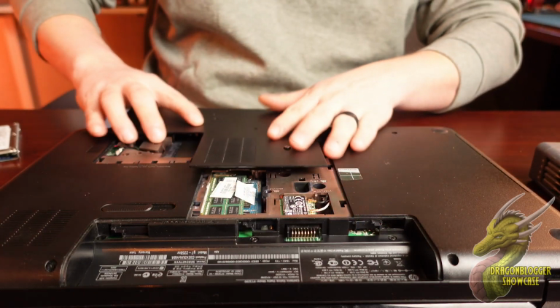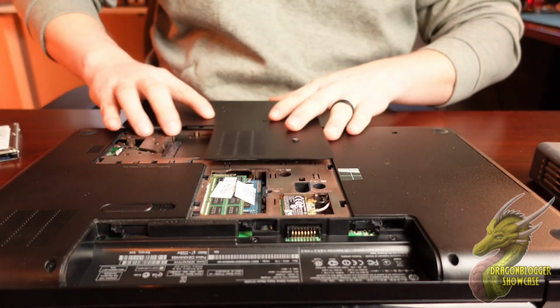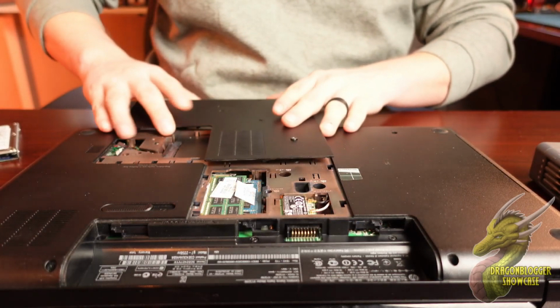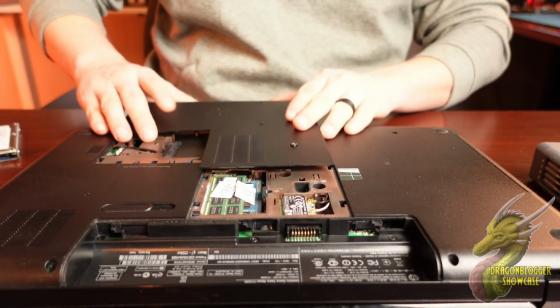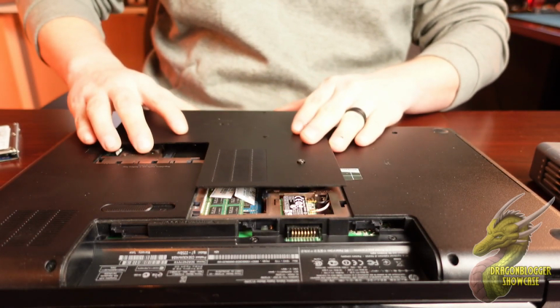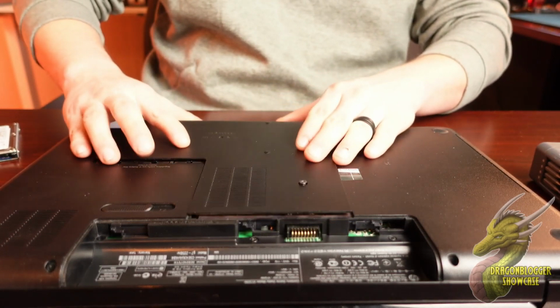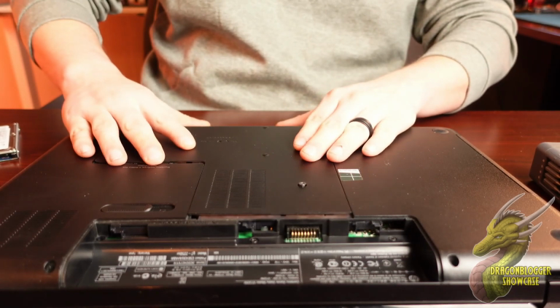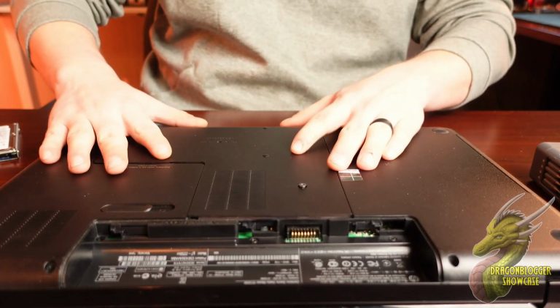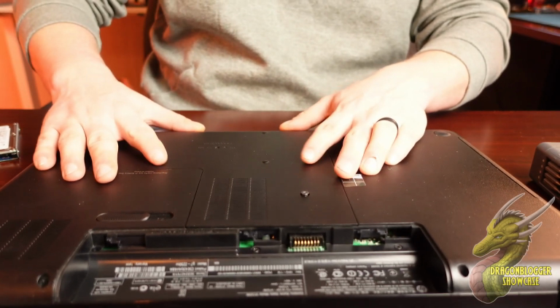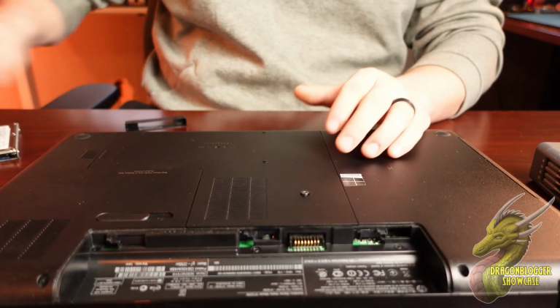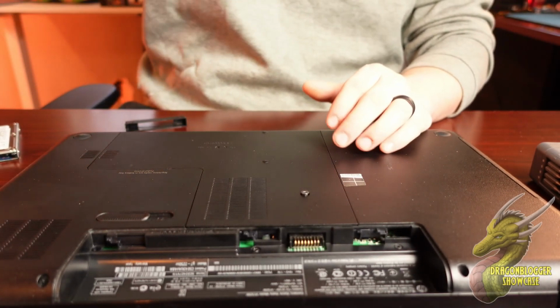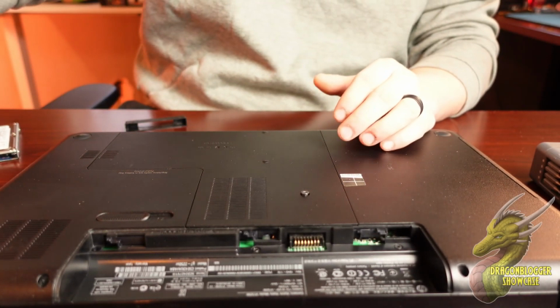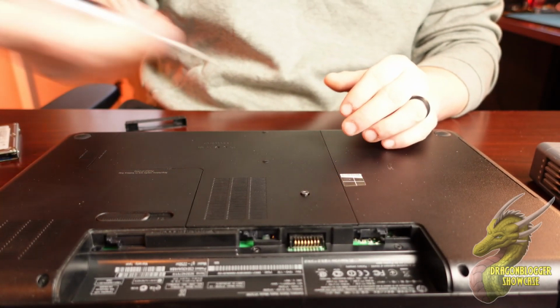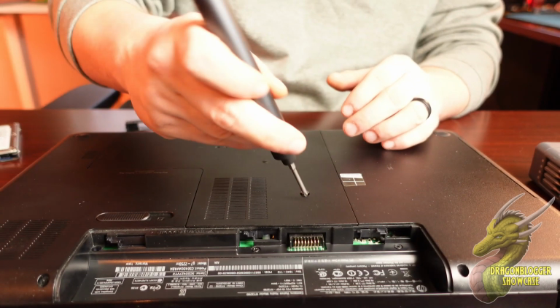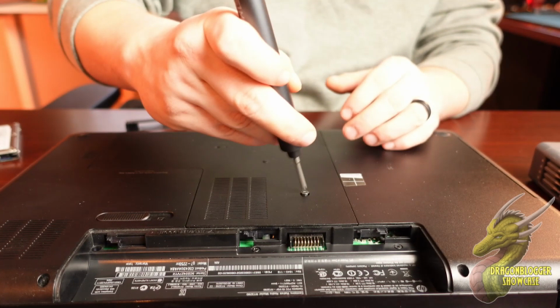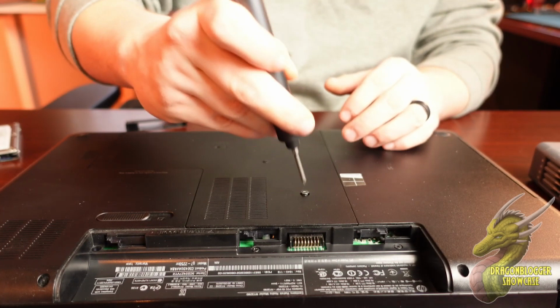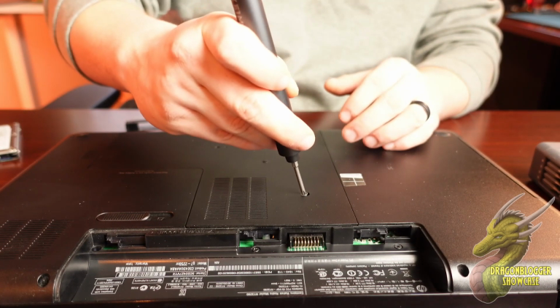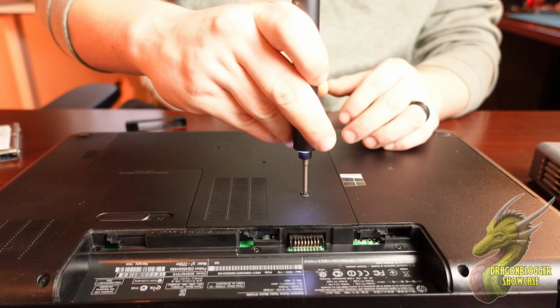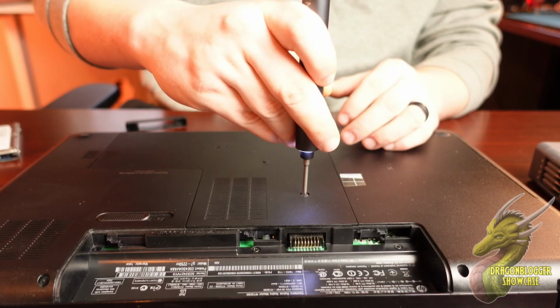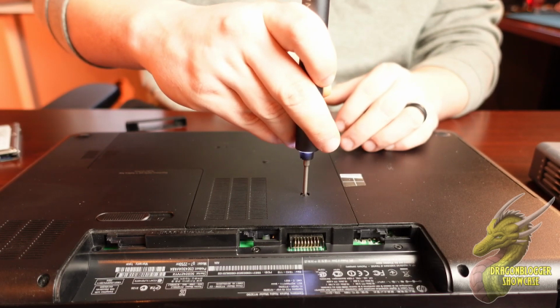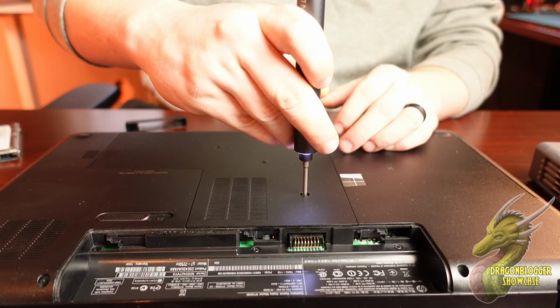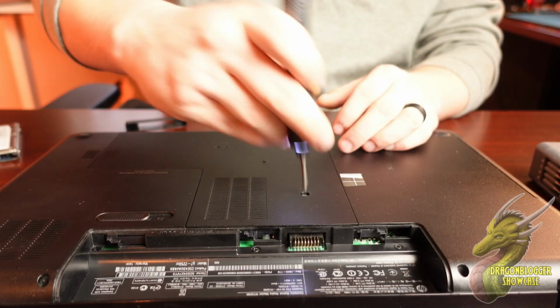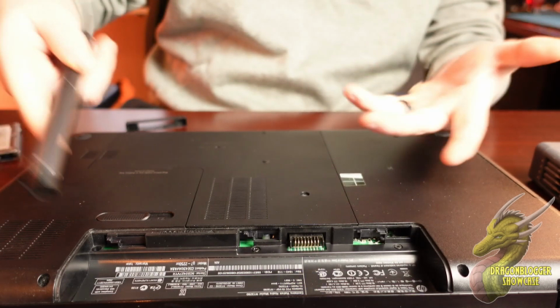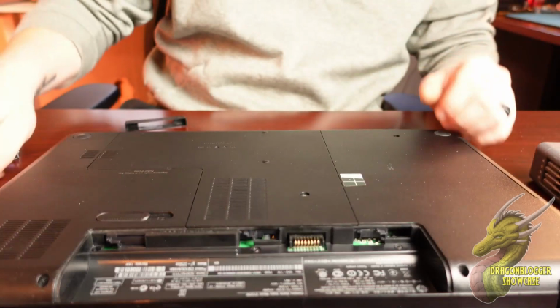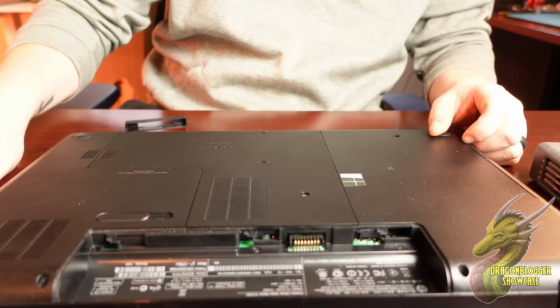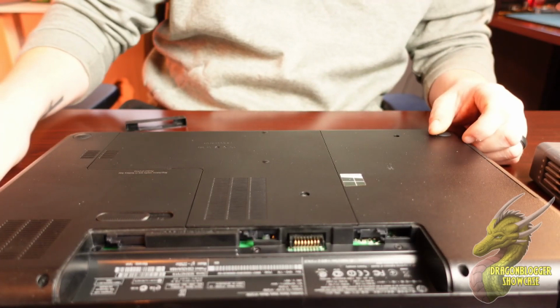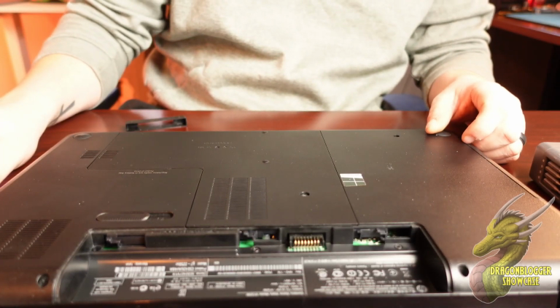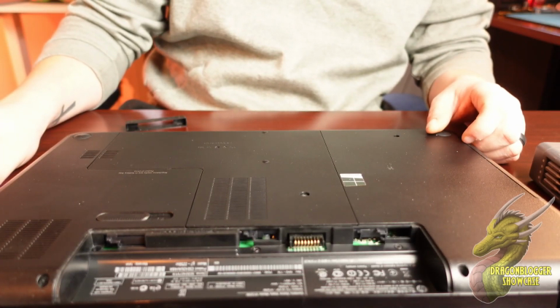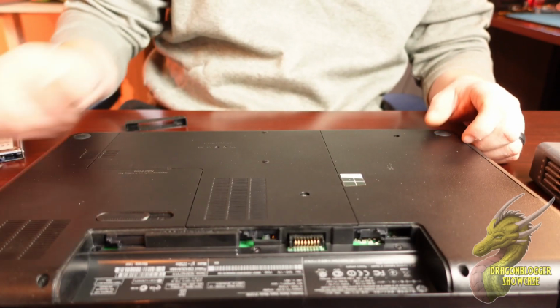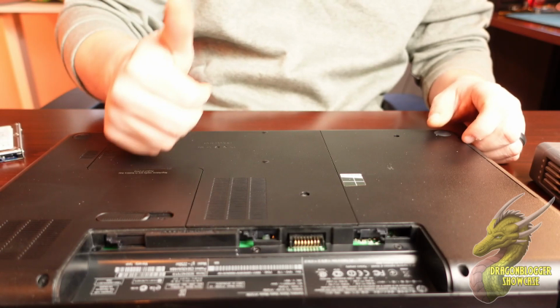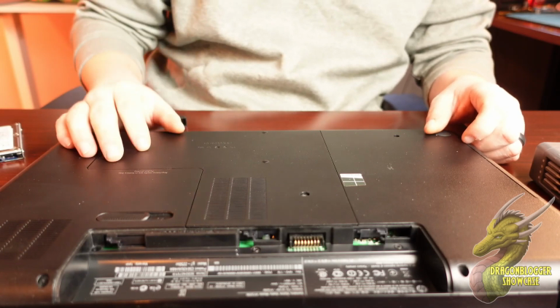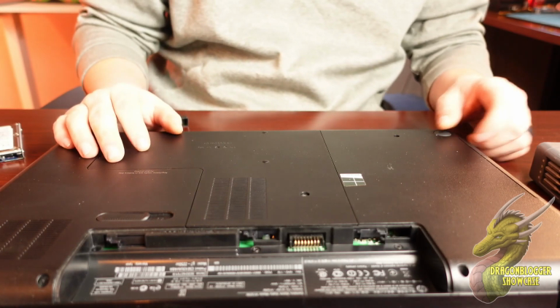Then you're simply just going to replace your panel. For me, I just have to slide it in like this and tighten it down. Now you can install your operating system and hopefully have a much faster computer.